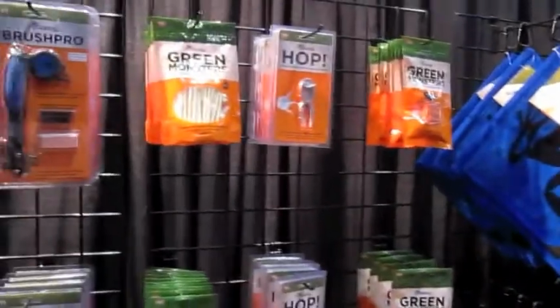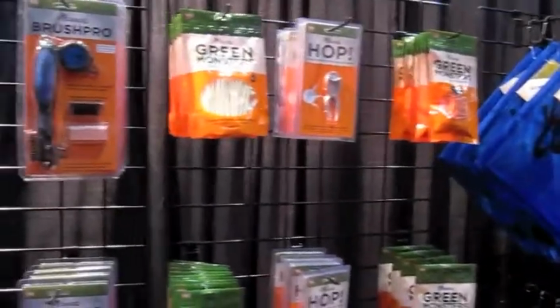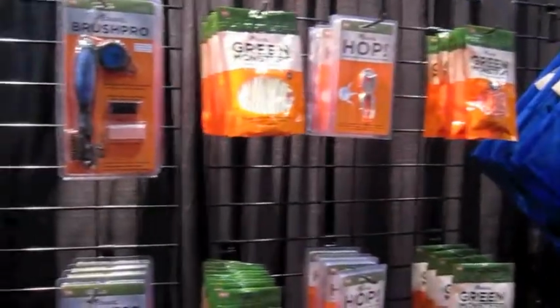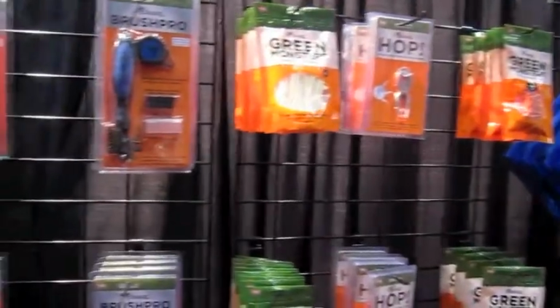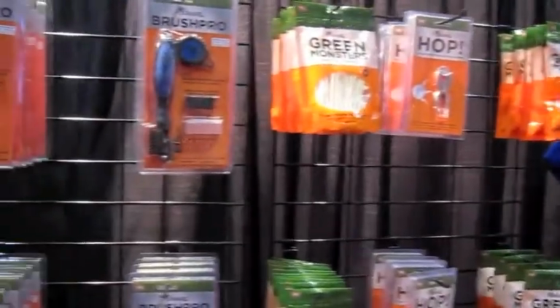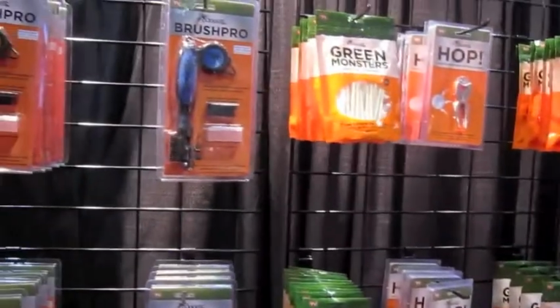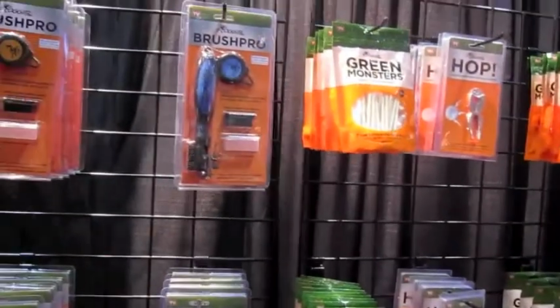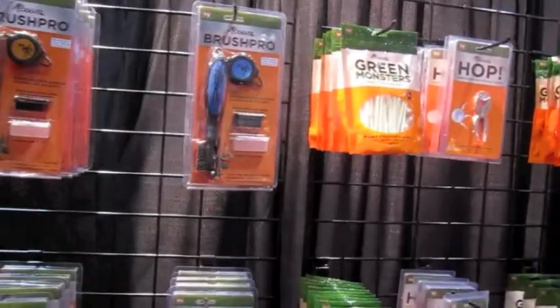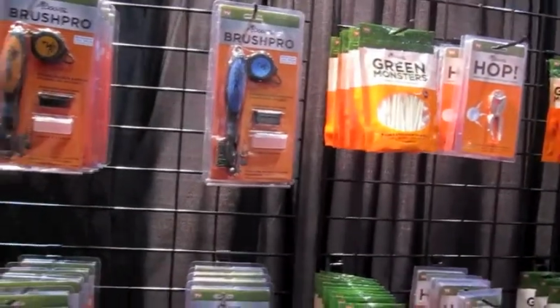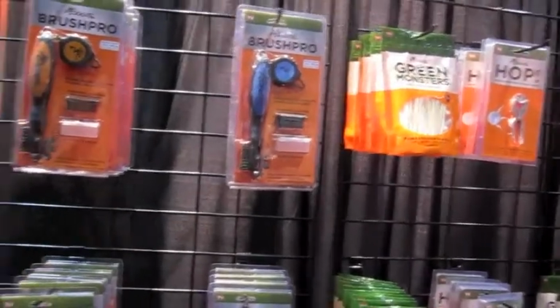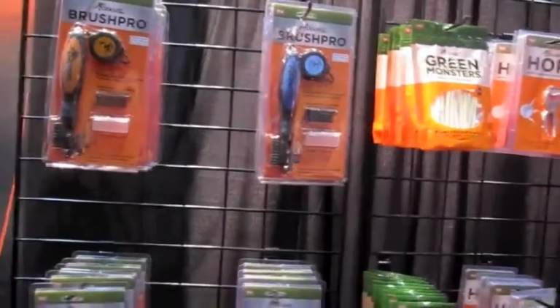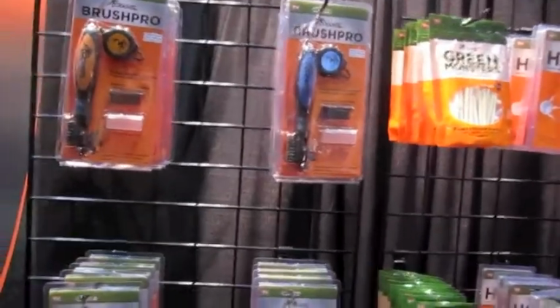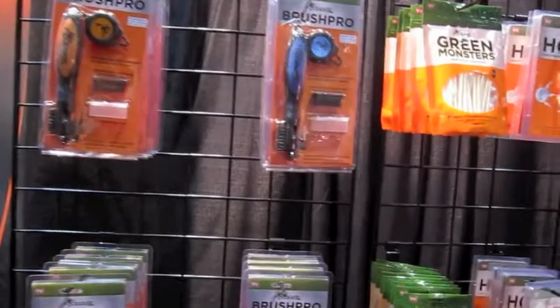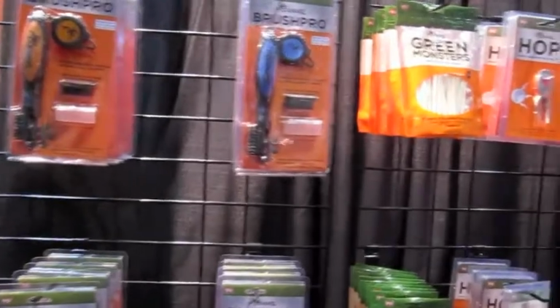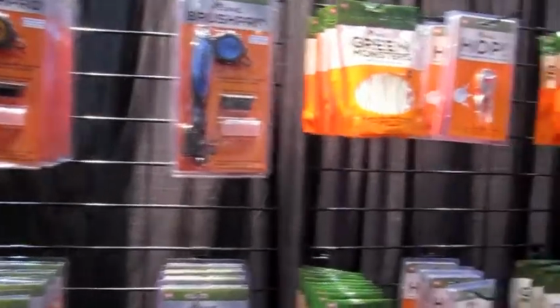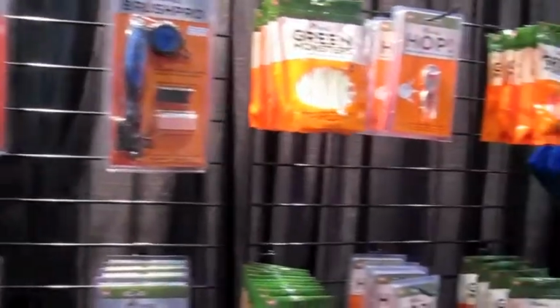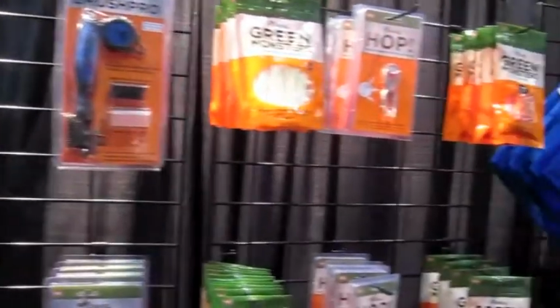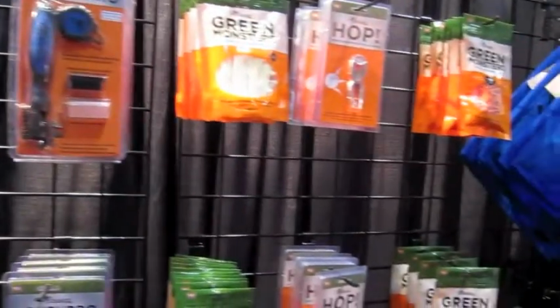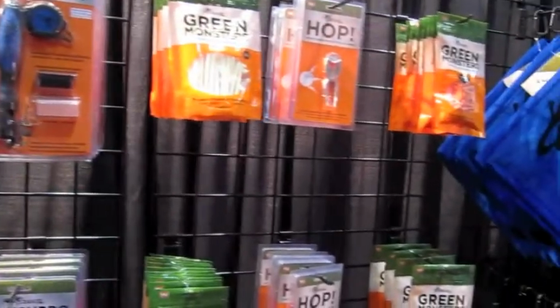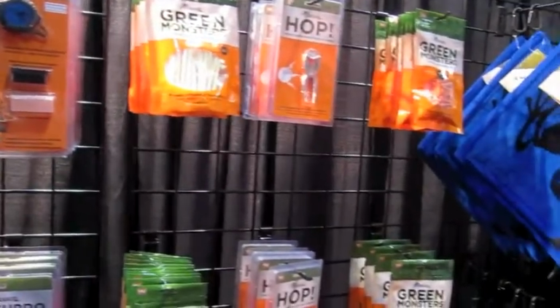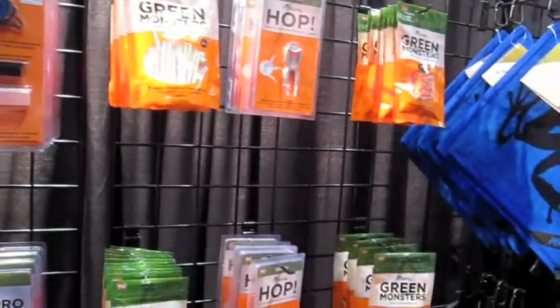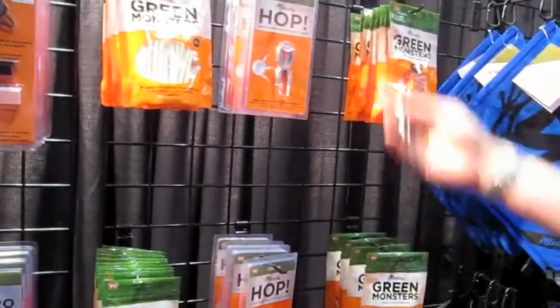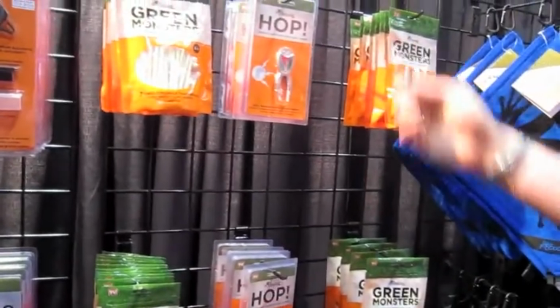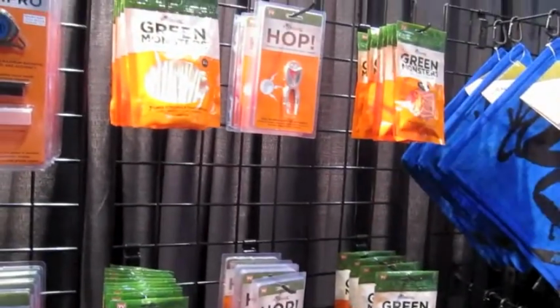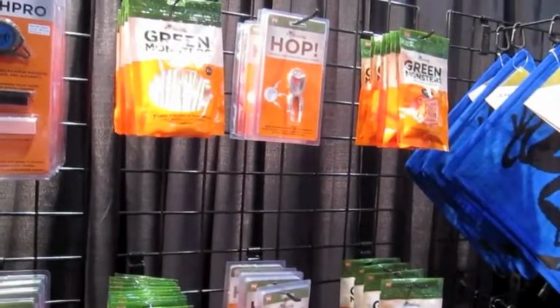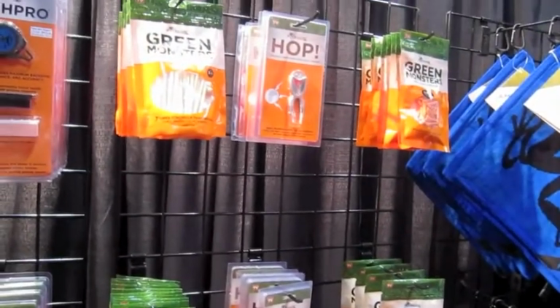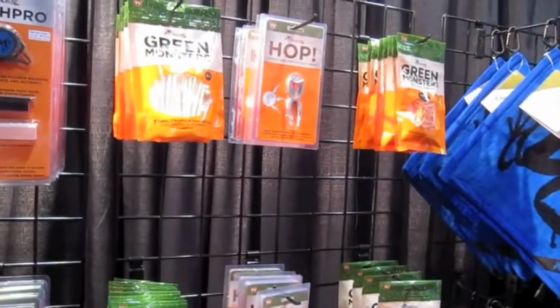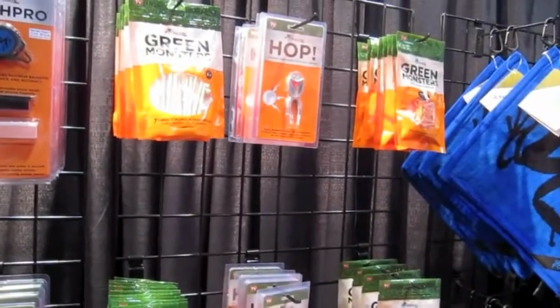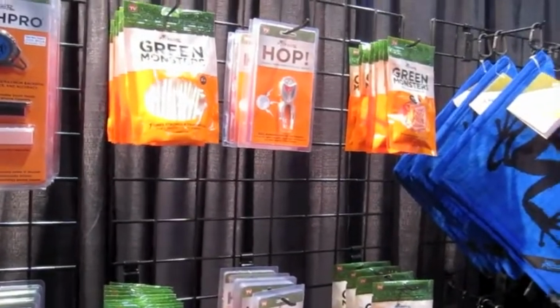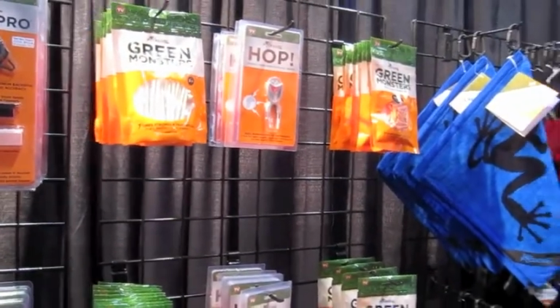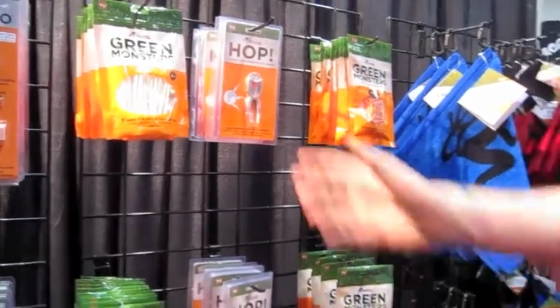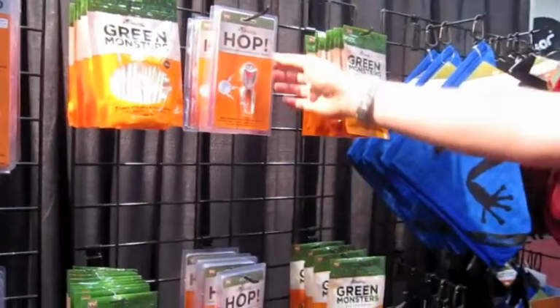I noticed that — I like the color scheme, it's very recognizable. So our new products for this year include our new Pop Green repair tool.